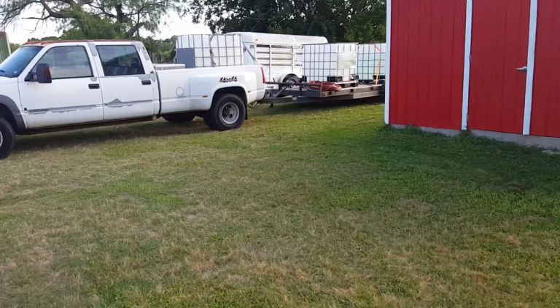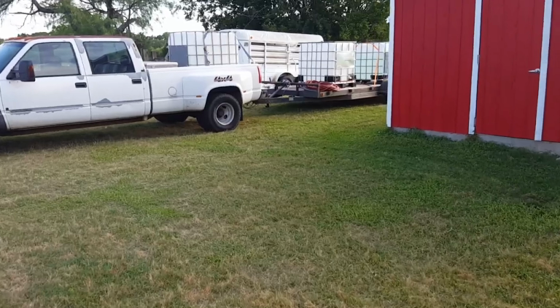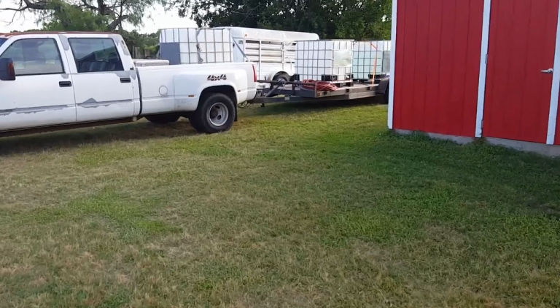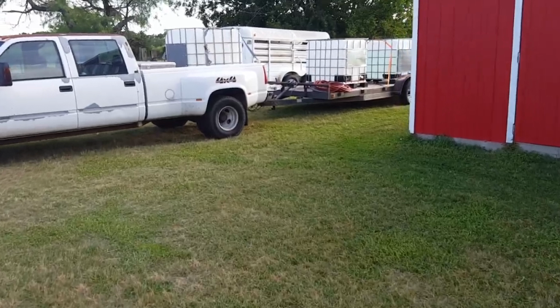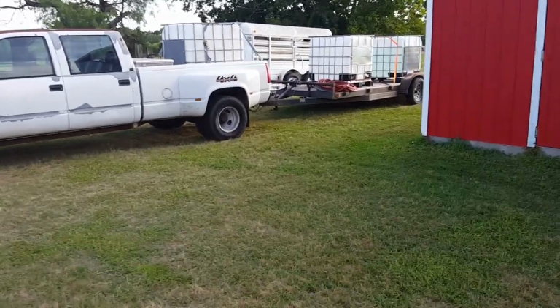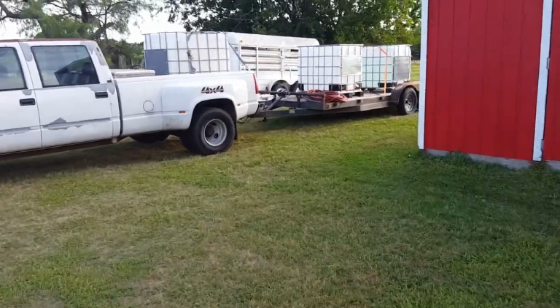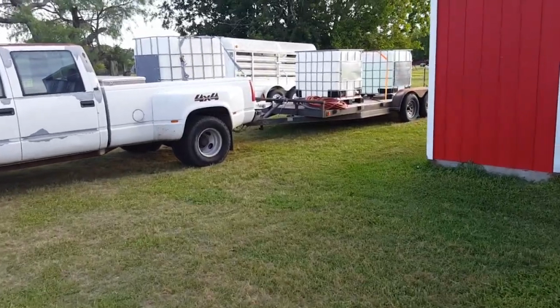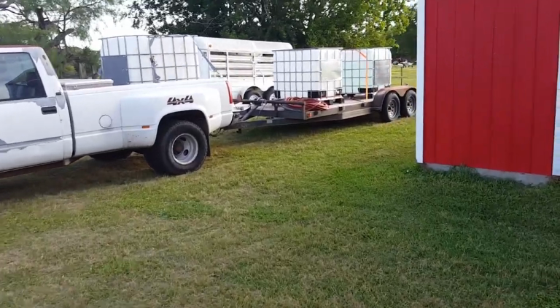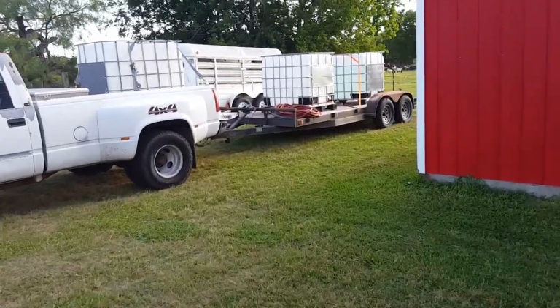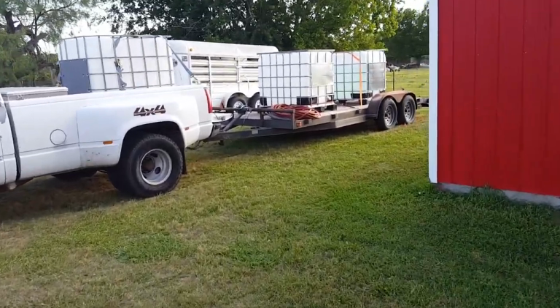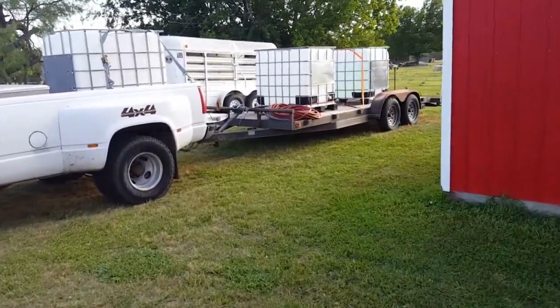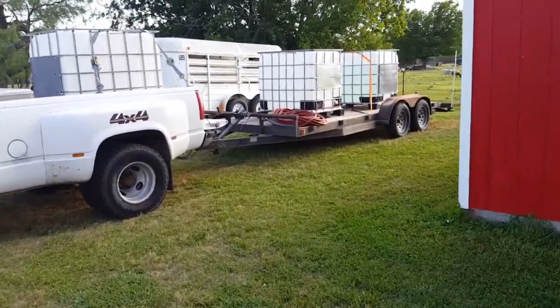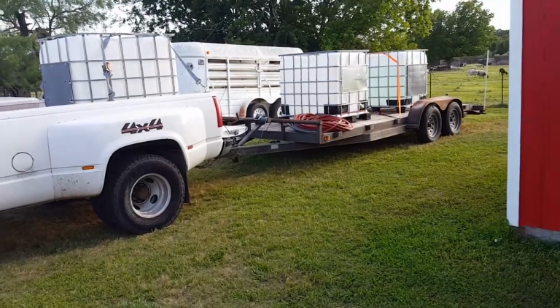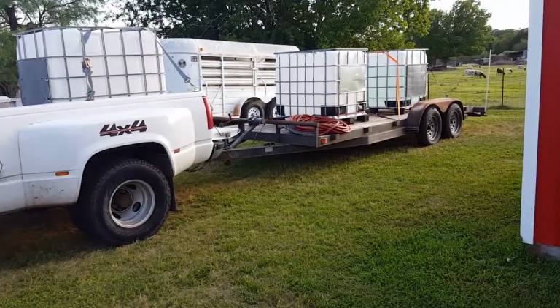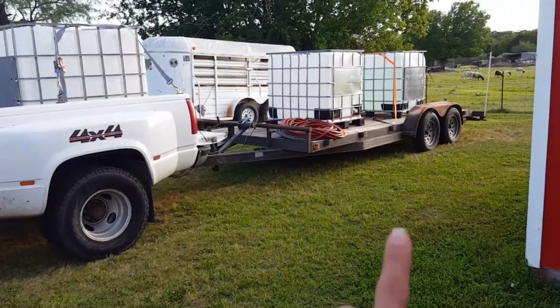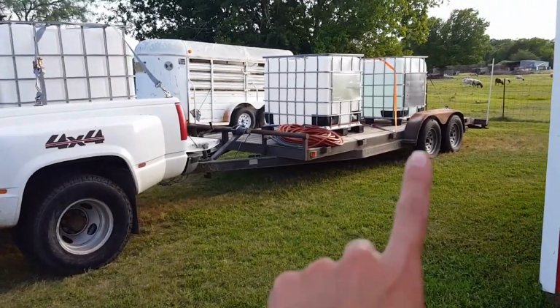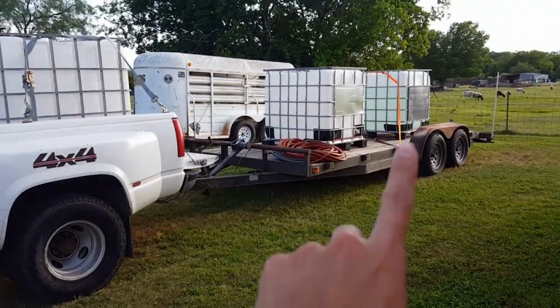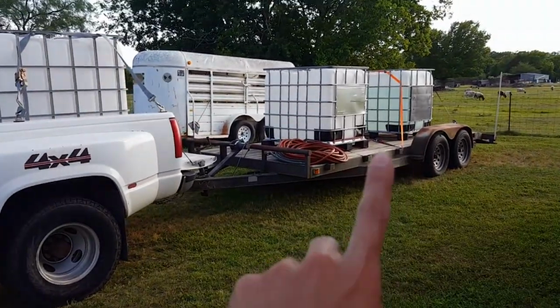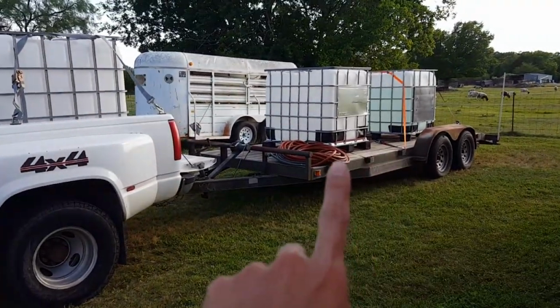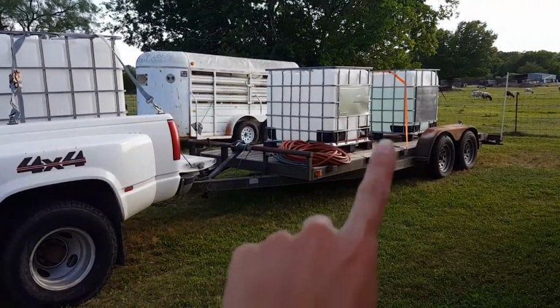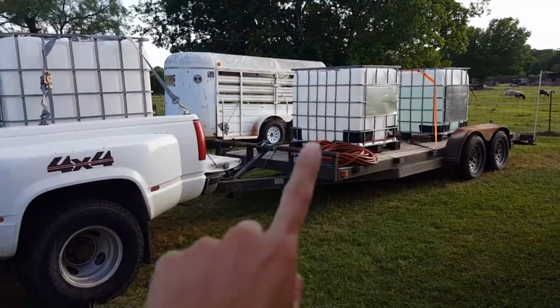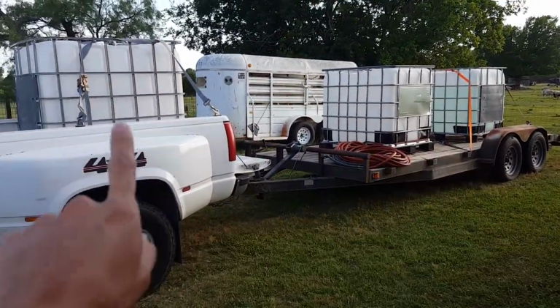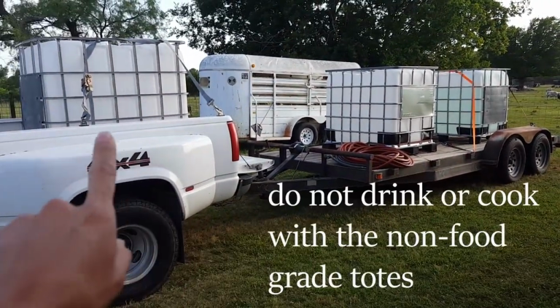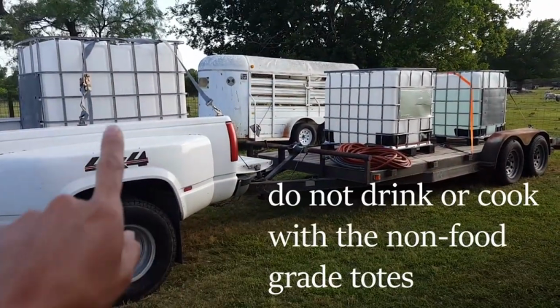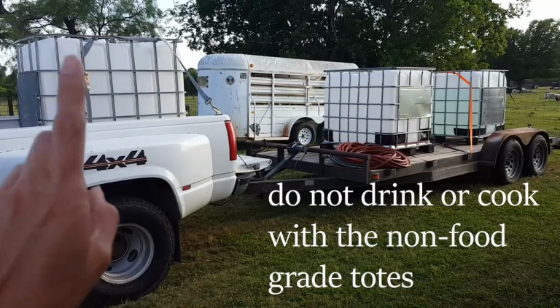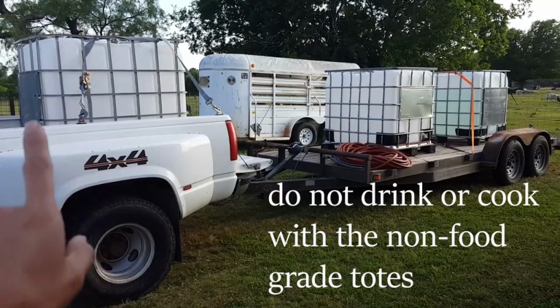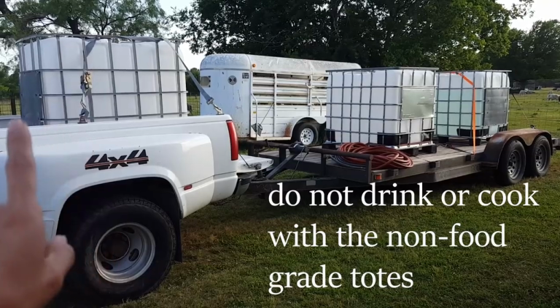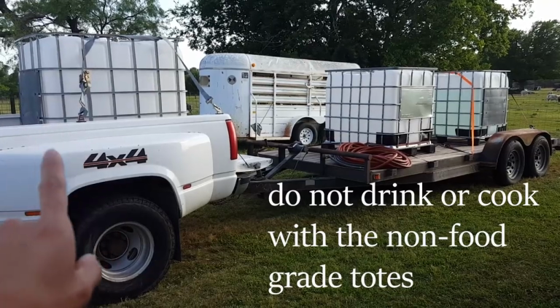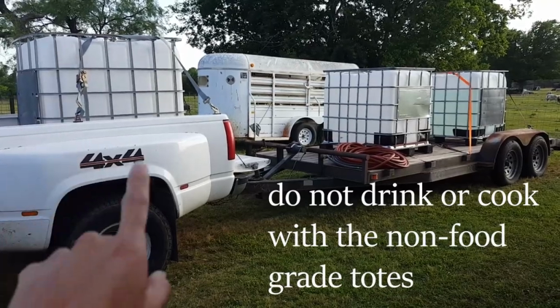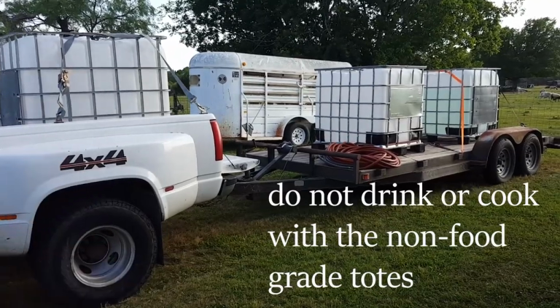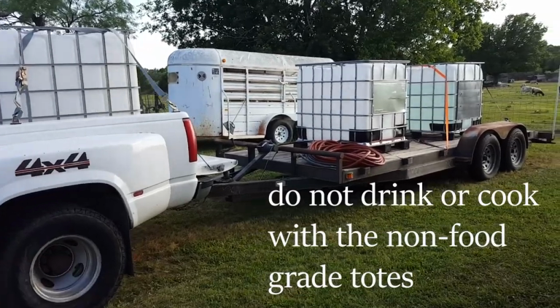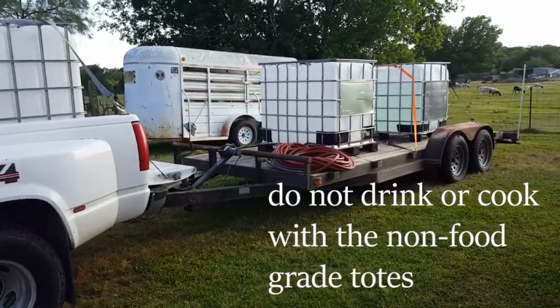I wanted to share how we were pushing water into the house. We have three totes — these two are food grade and this one wasn't. If they're not food grade they're a little cheaper.